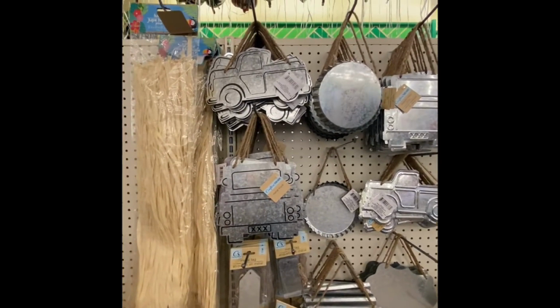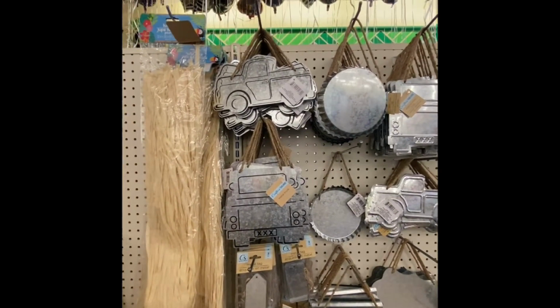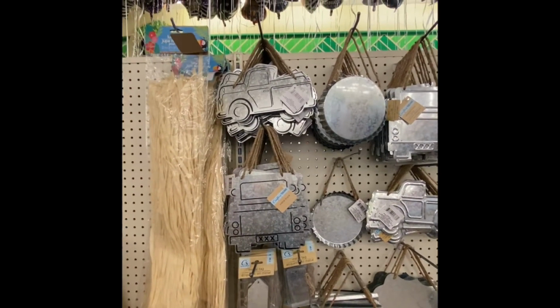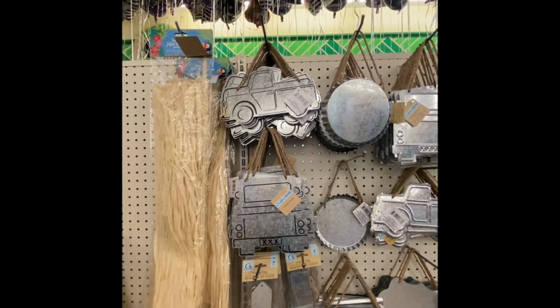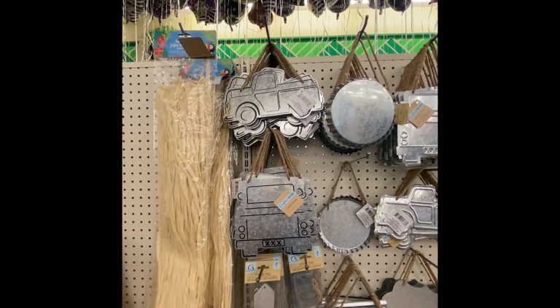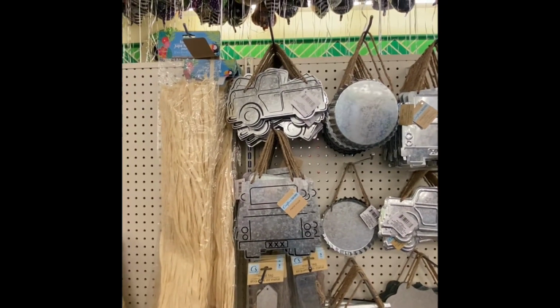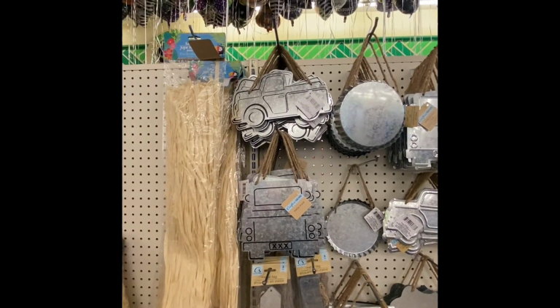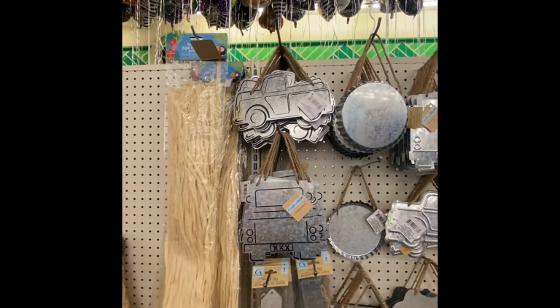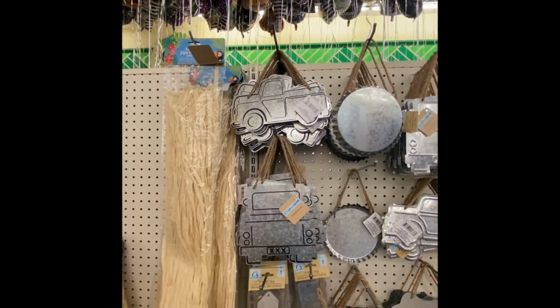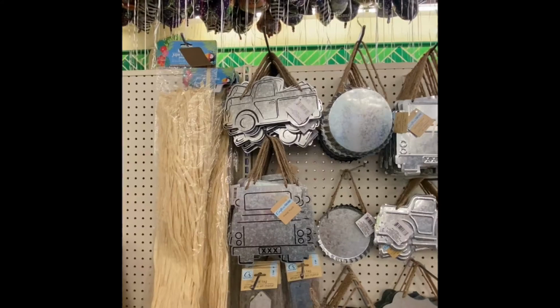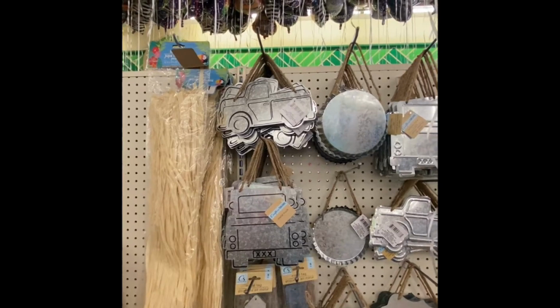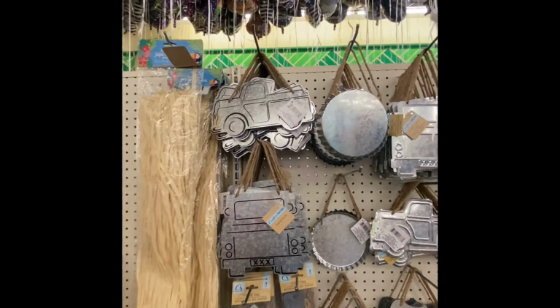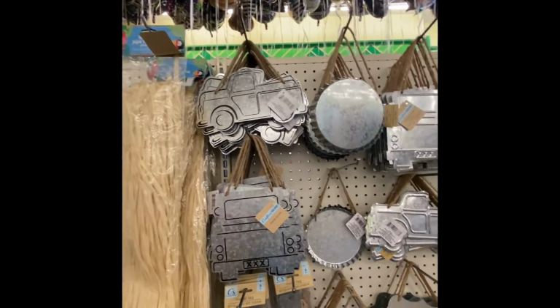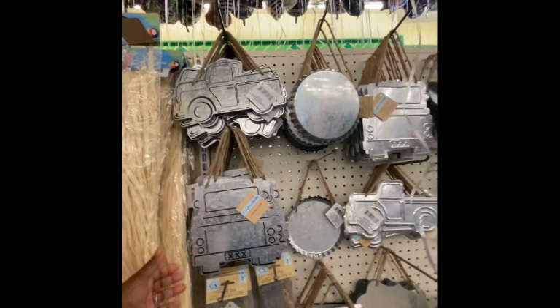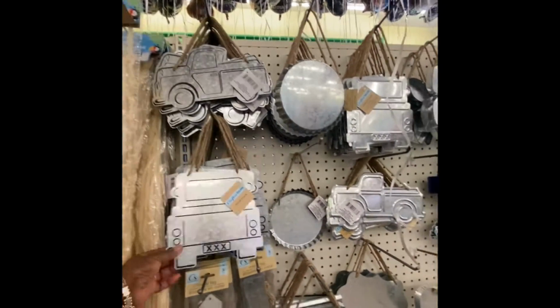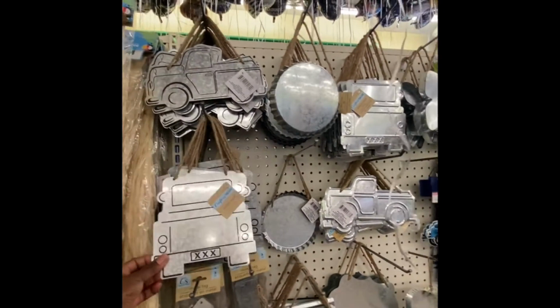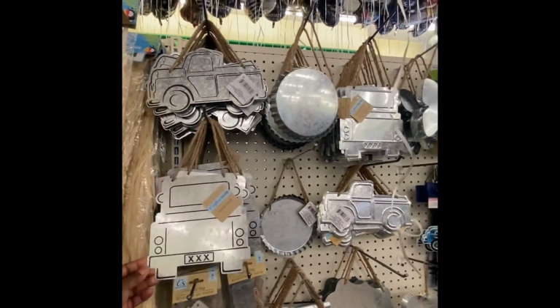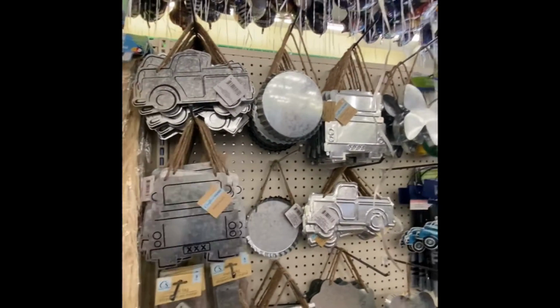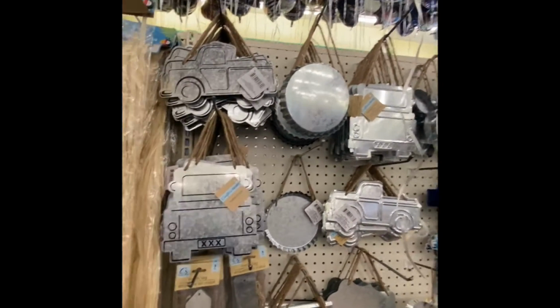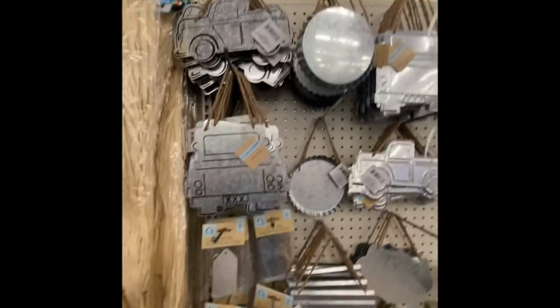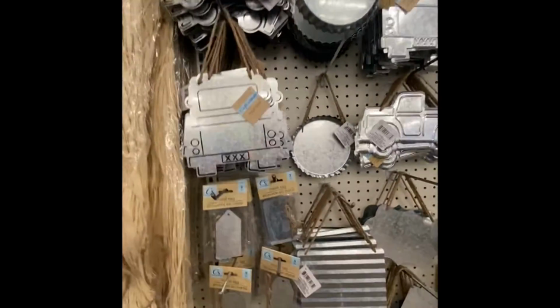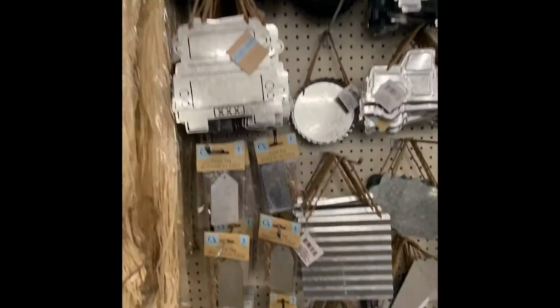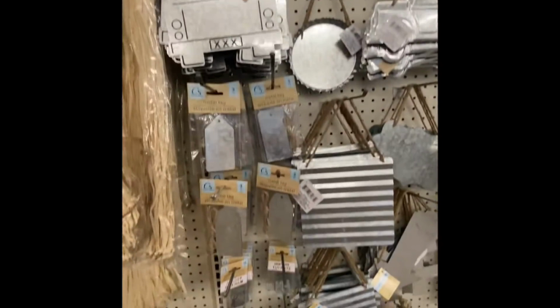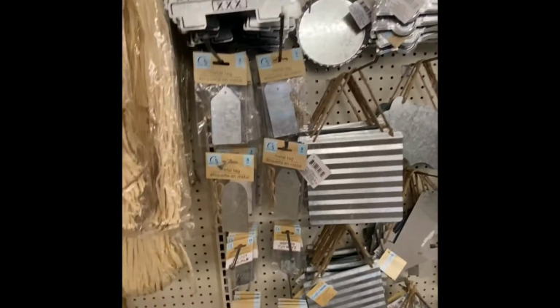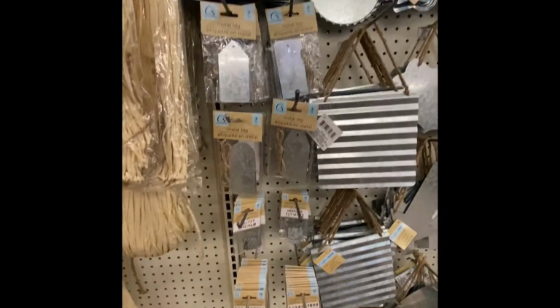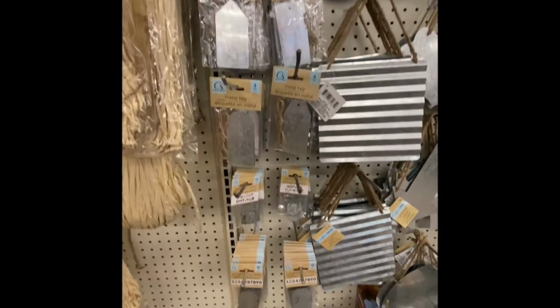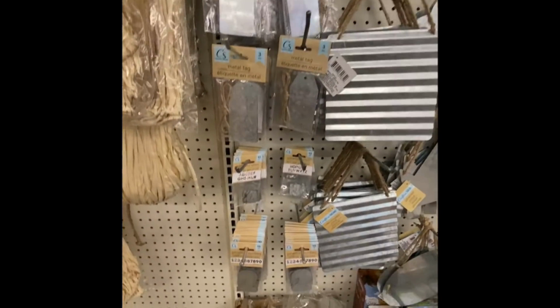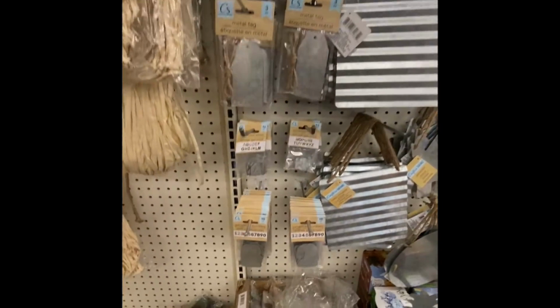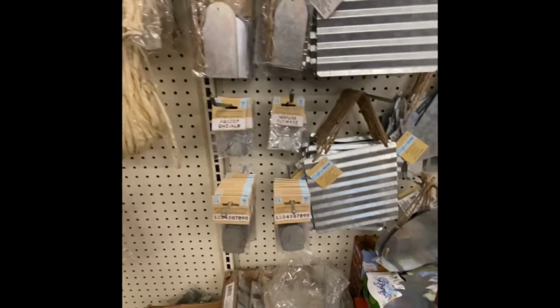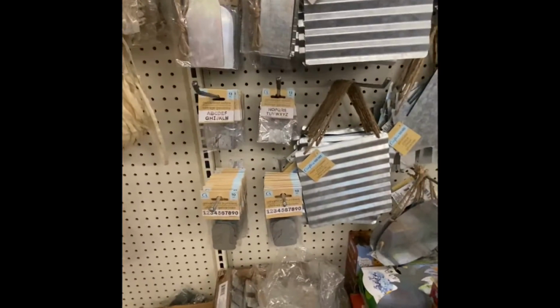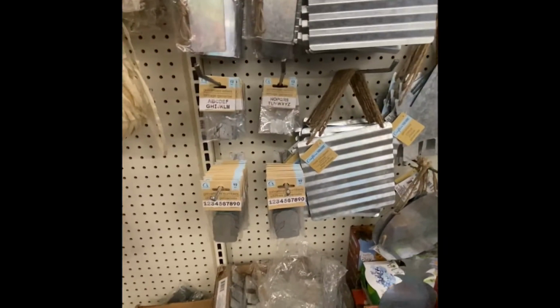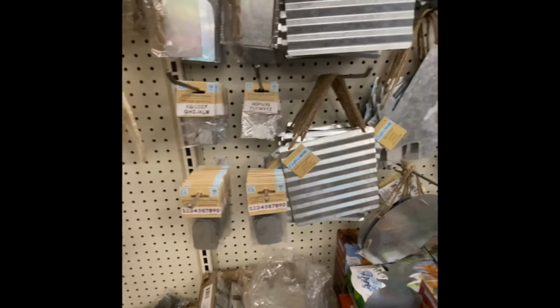Here are some new Gavanagh signs. We got the truck, the back of the vehicle, some little tags, the alphabet, and the numbers.